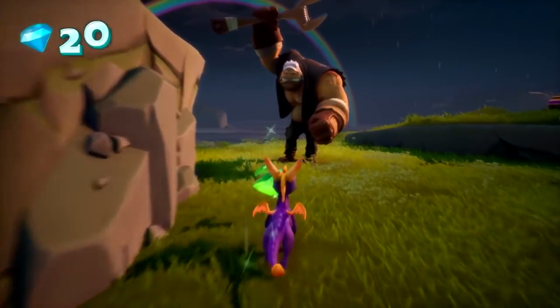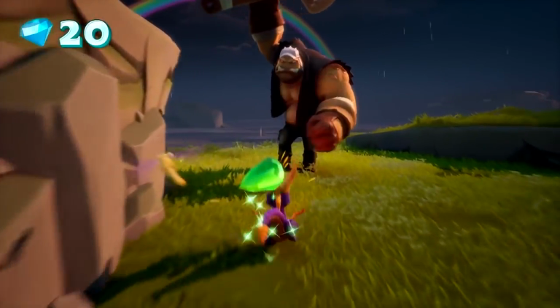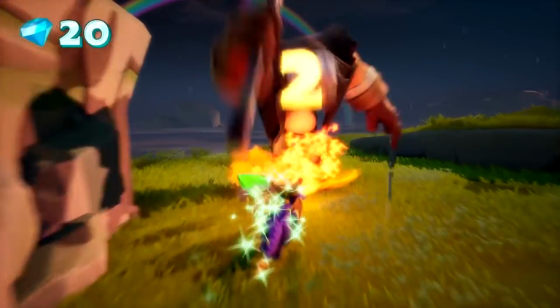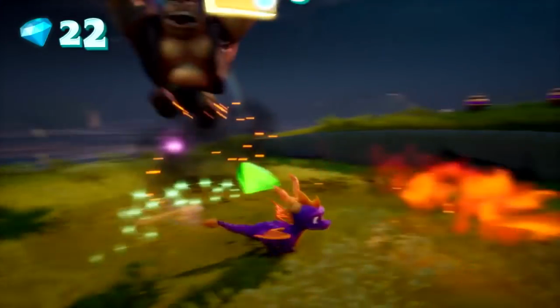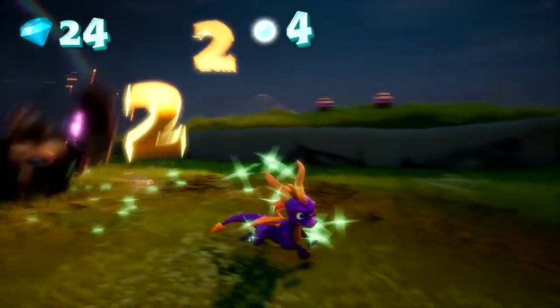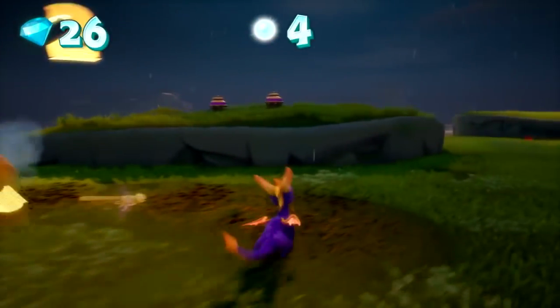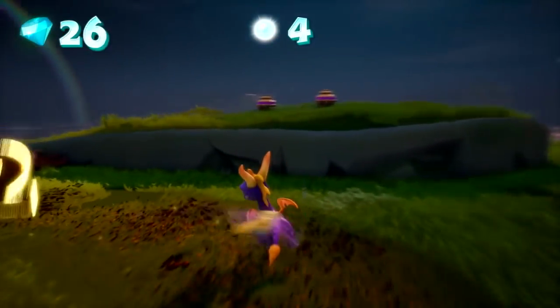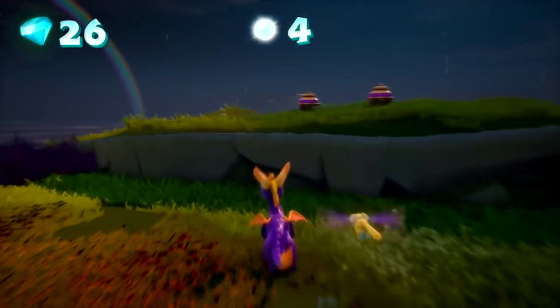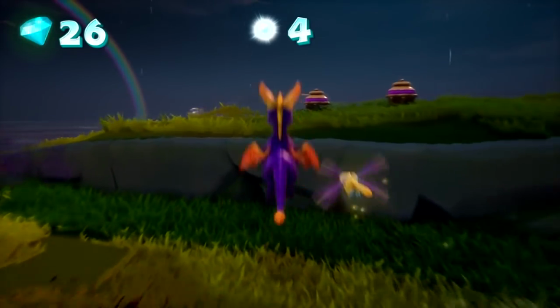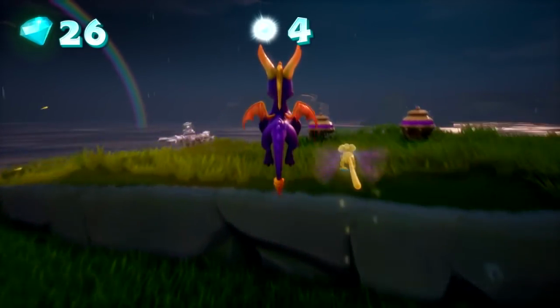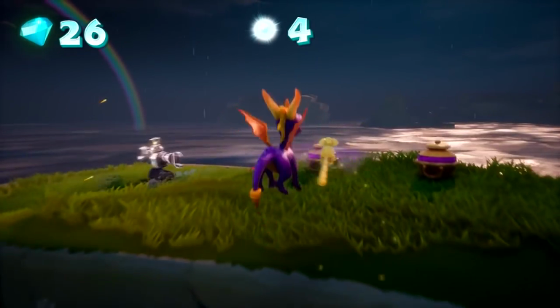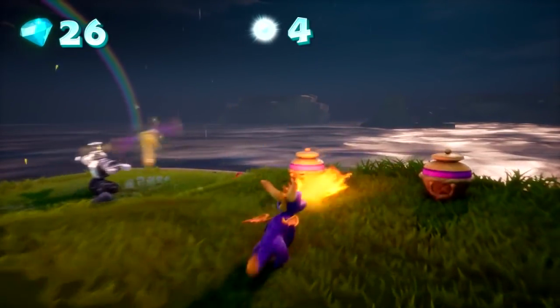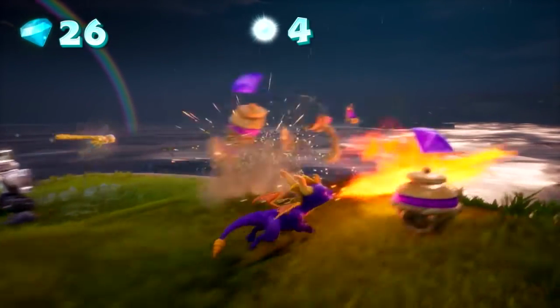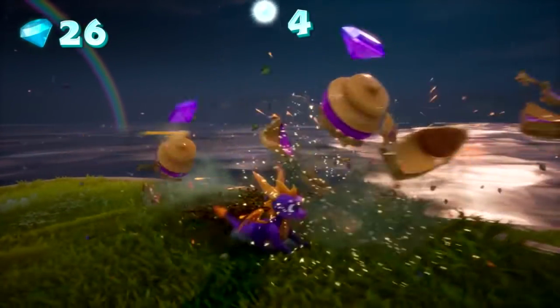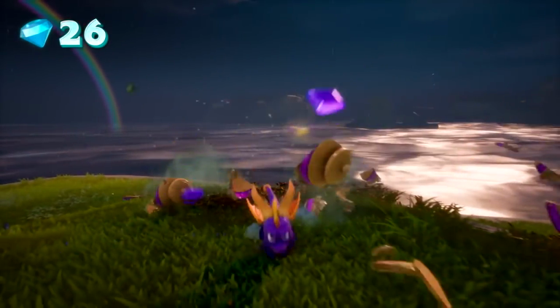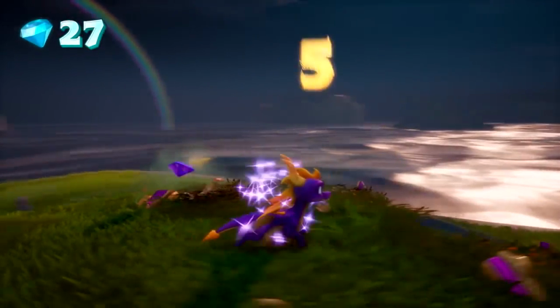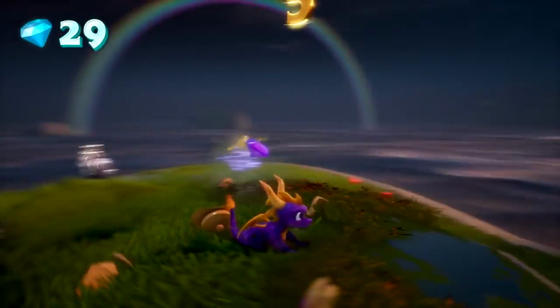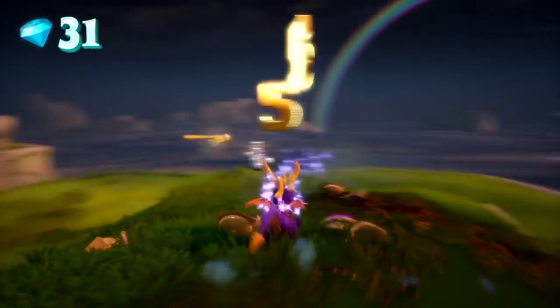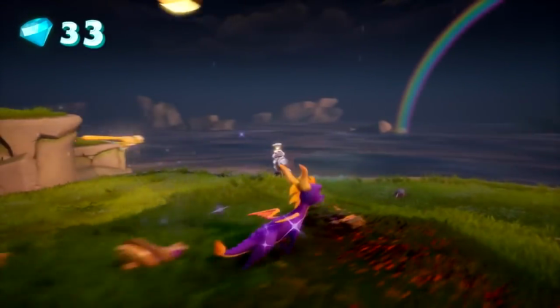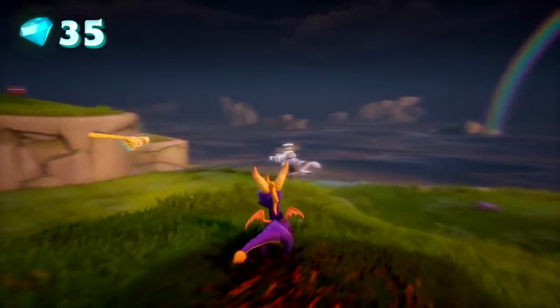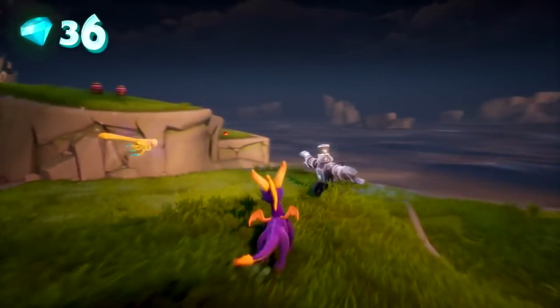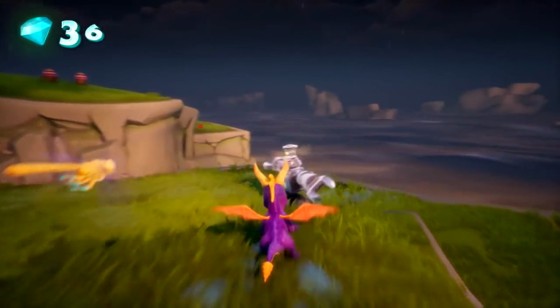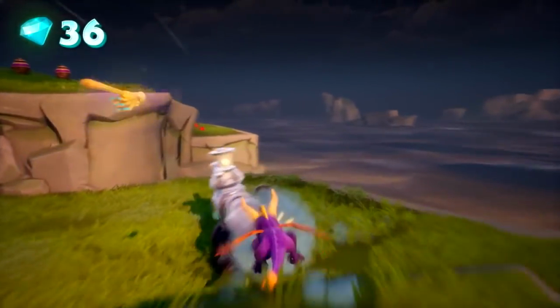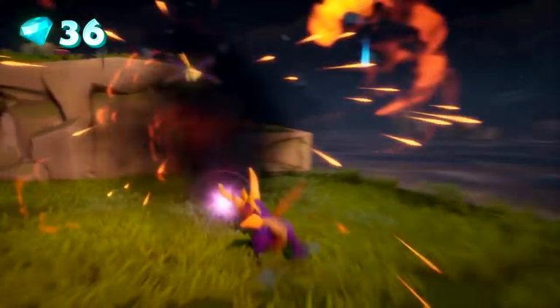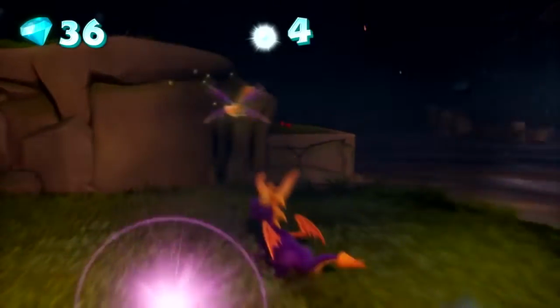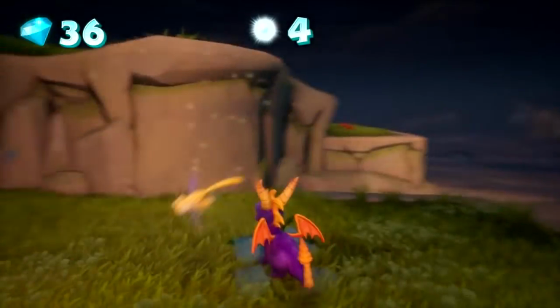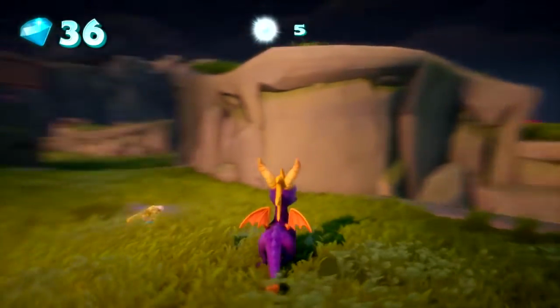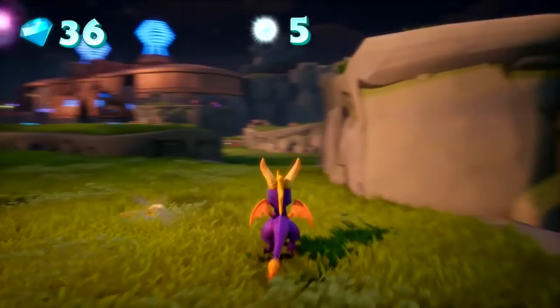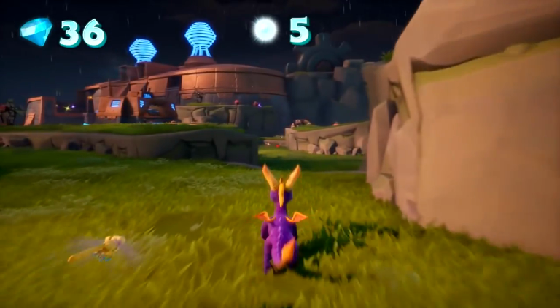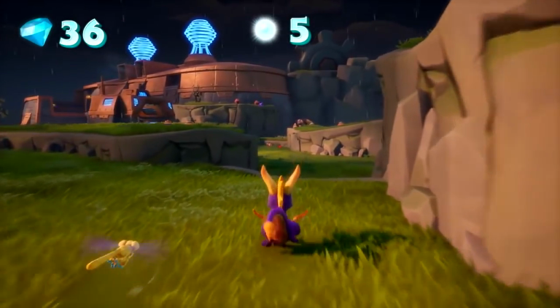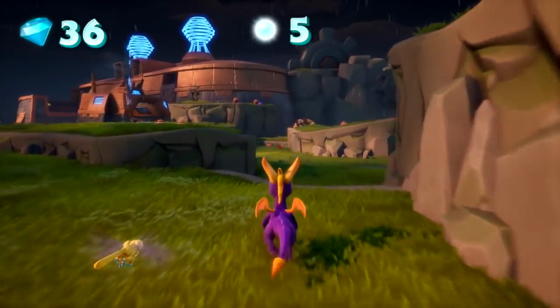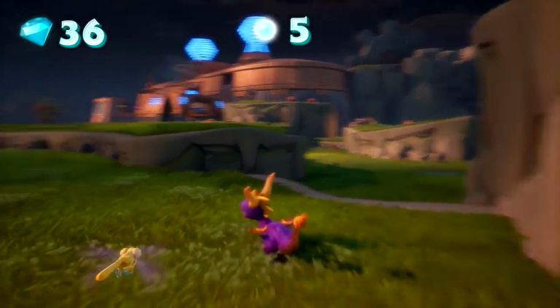So one of the initial goals in Hurricos is to walk around collecting these diodes to be able to turn off the force fields that the Electrols are trapped behind.